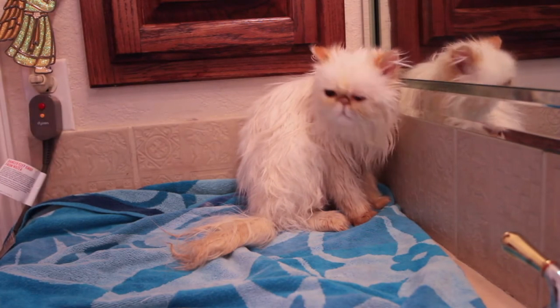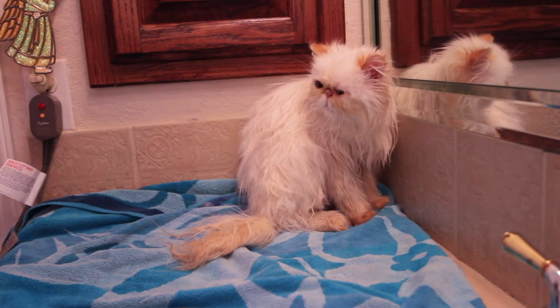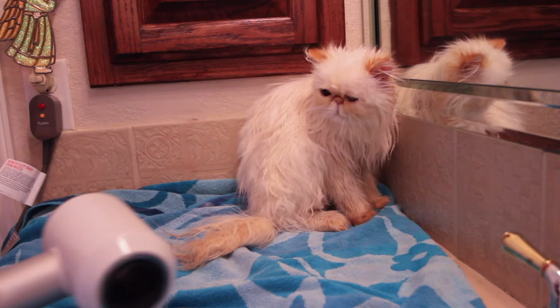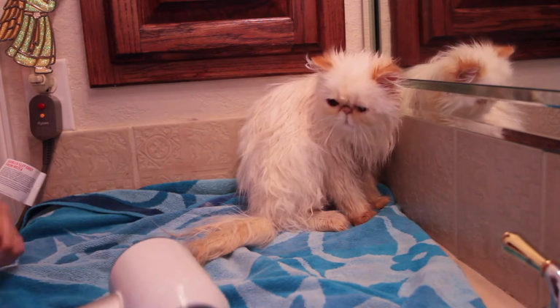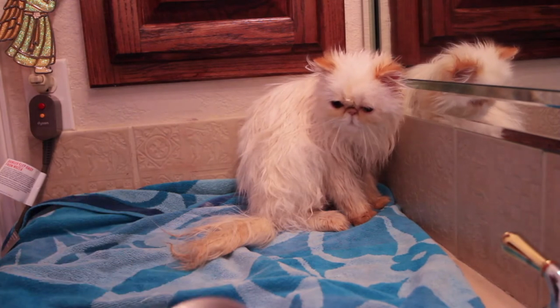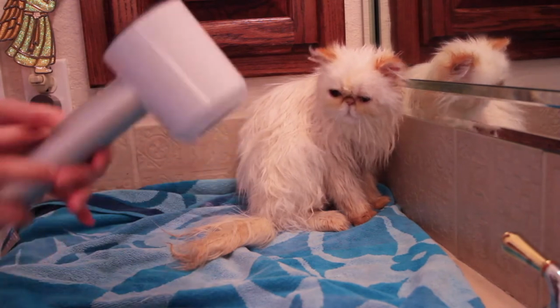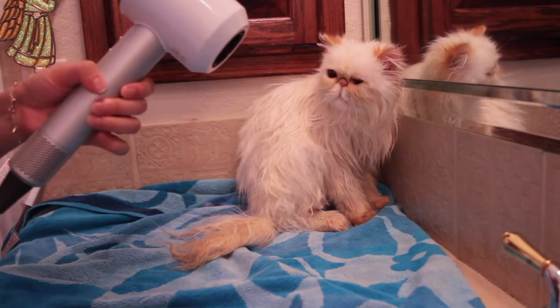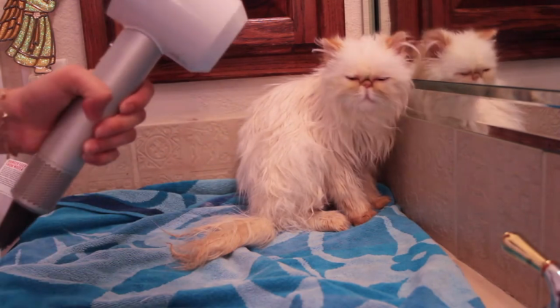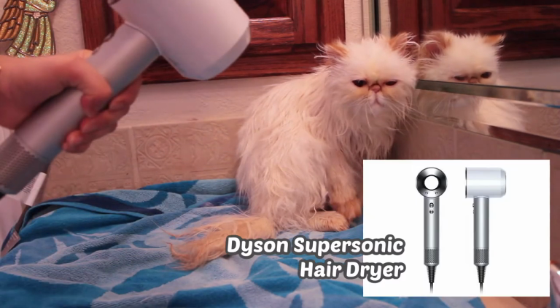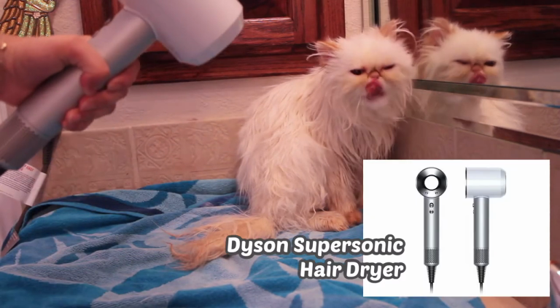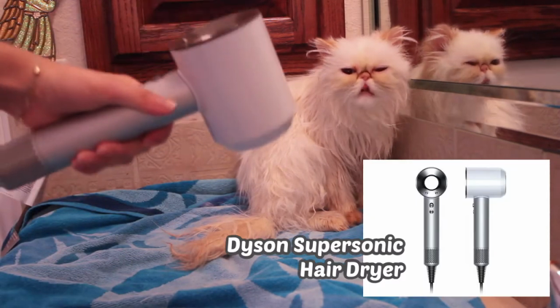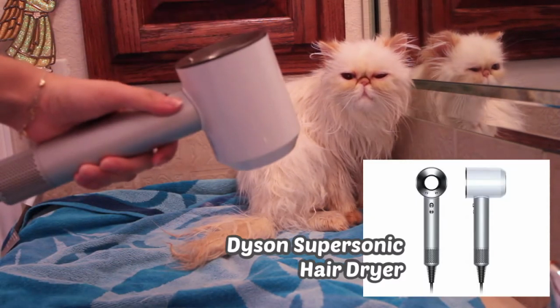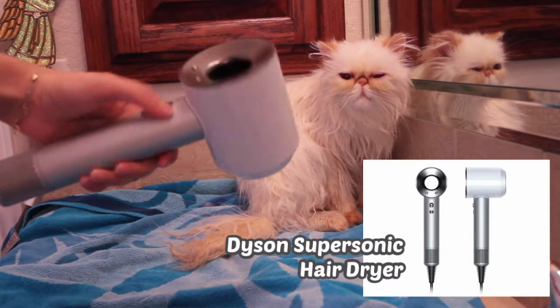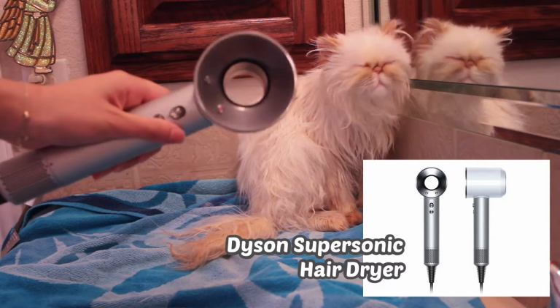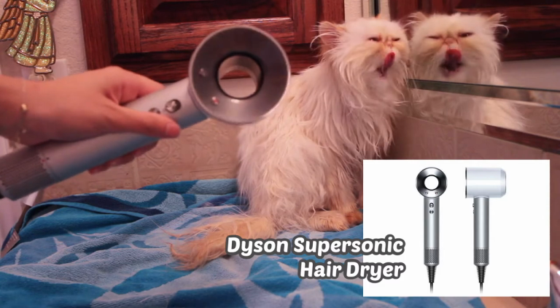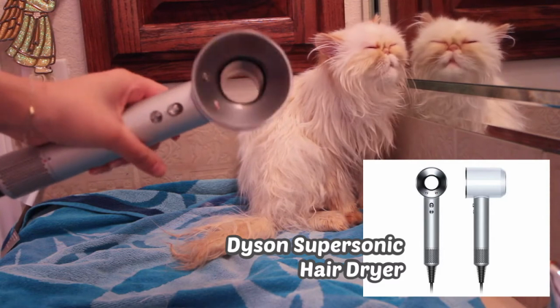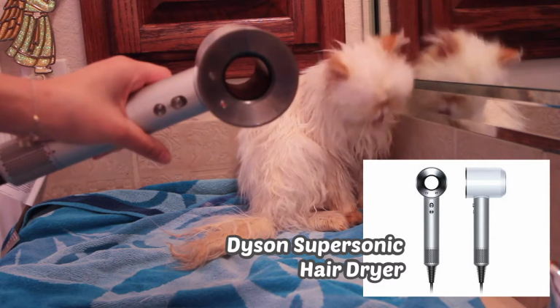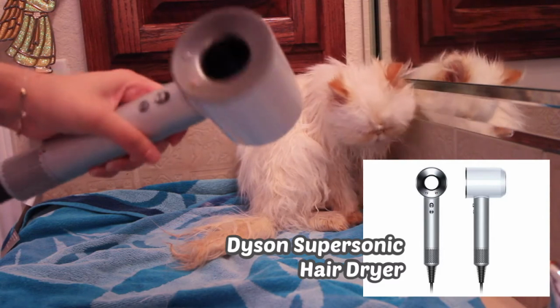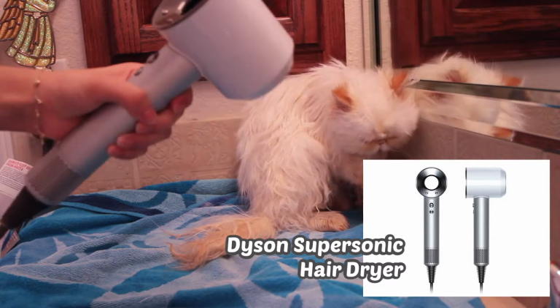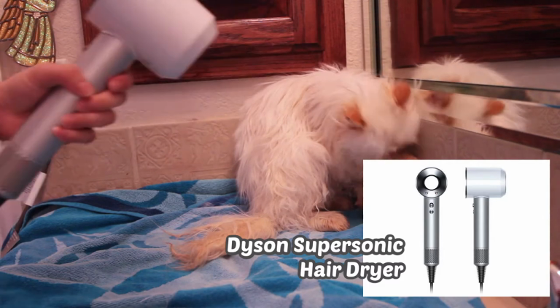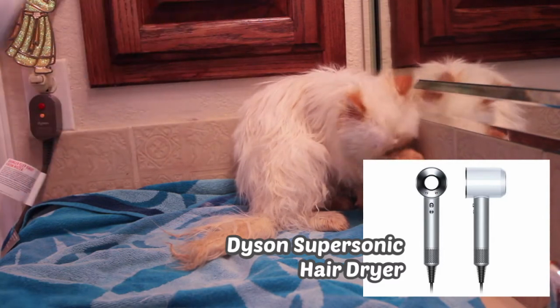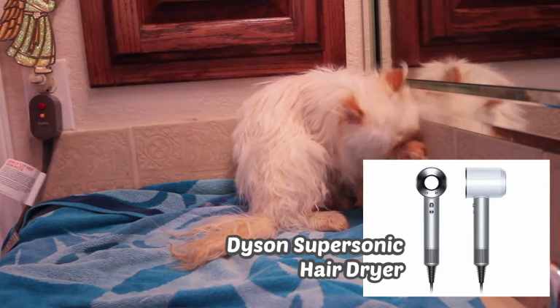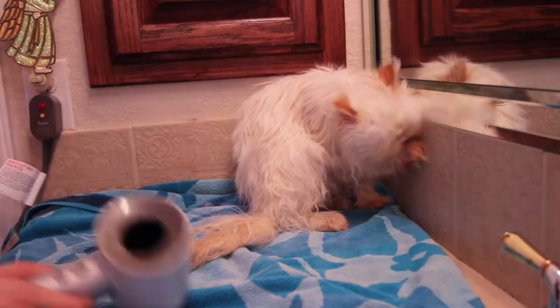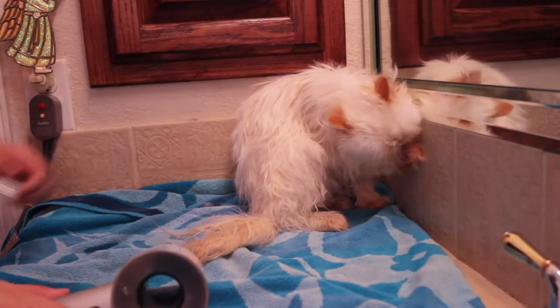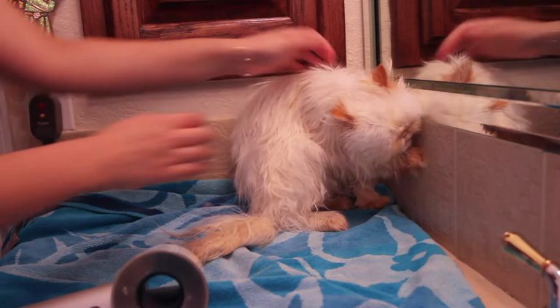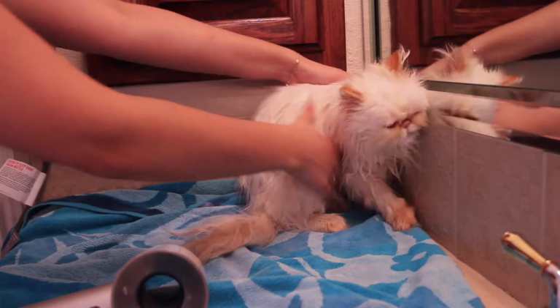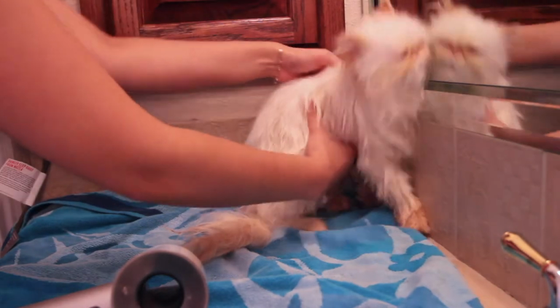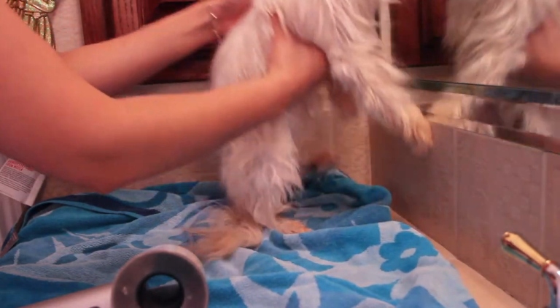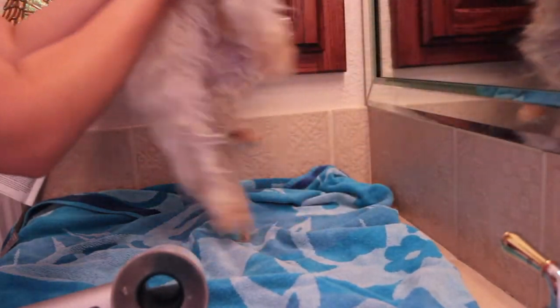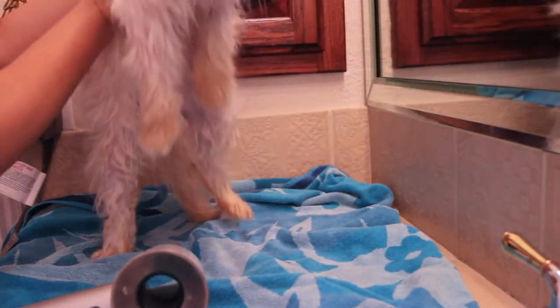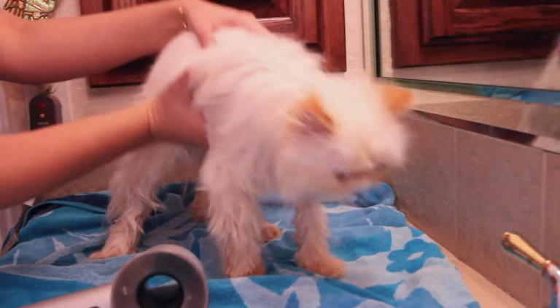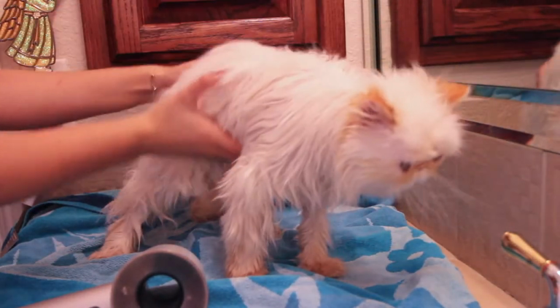For blow drying, I like to use a Dyson Supersonic hair dryer. I like this one because it's relatively quiet compared to its other blow drying counterparts. I'm going to insert a clip where you can actually hear the sound this dryer emits.